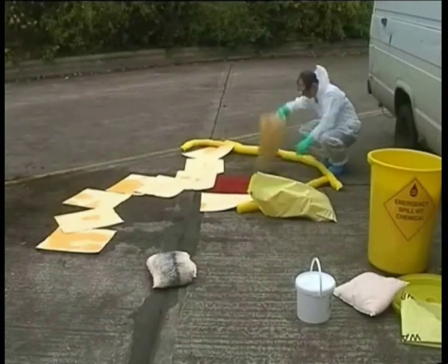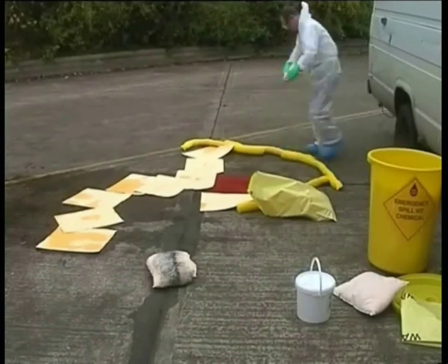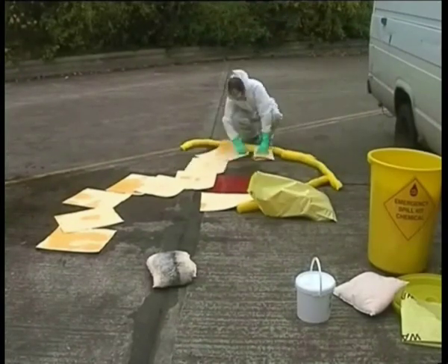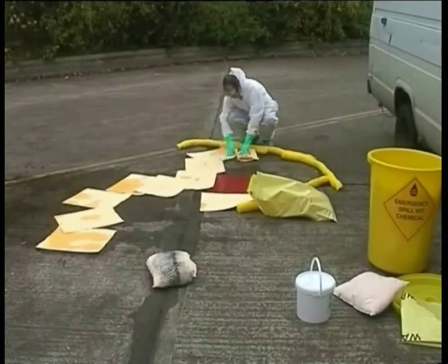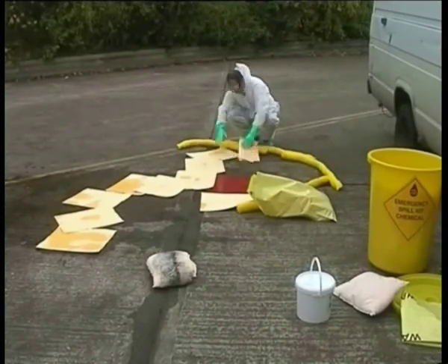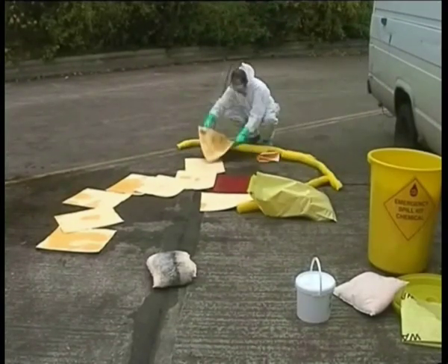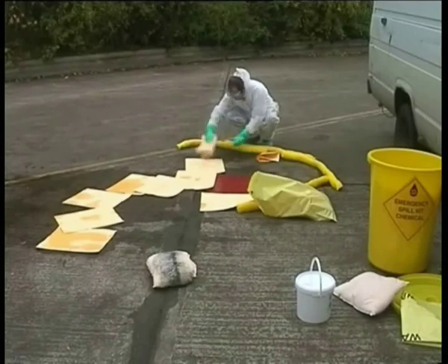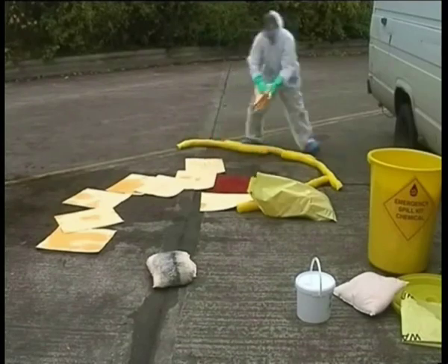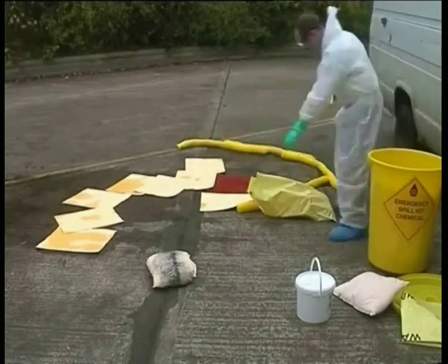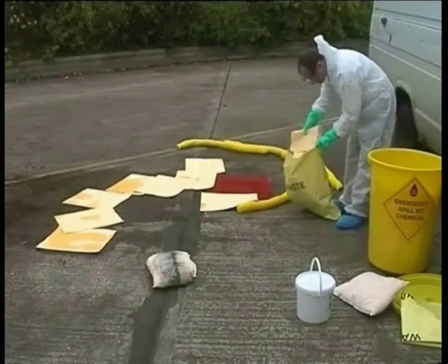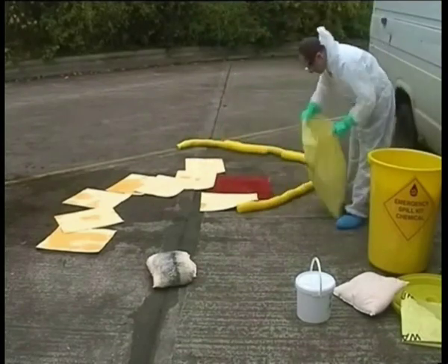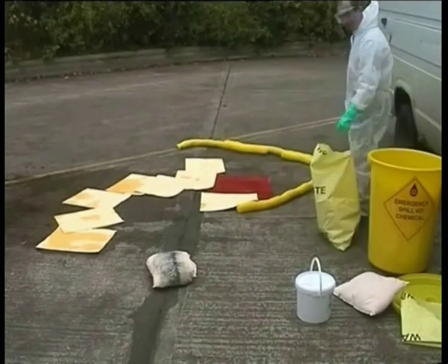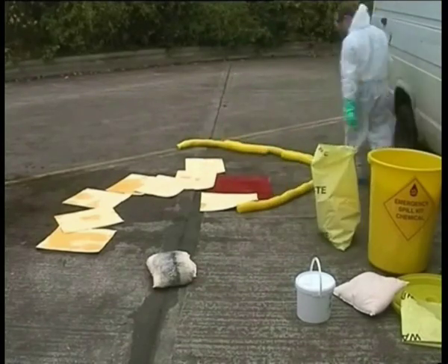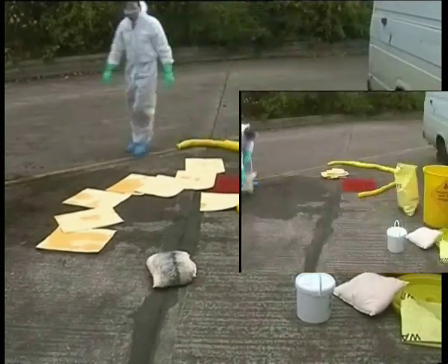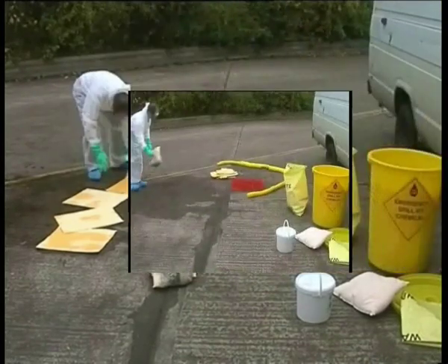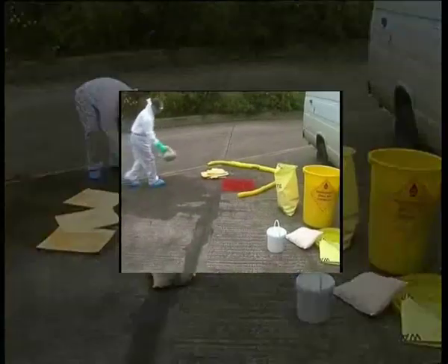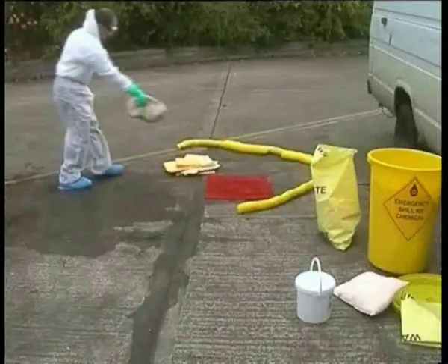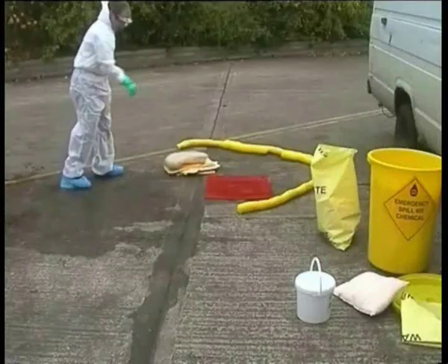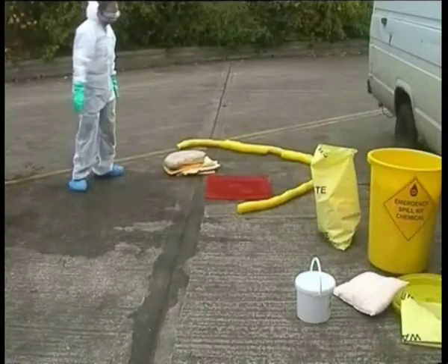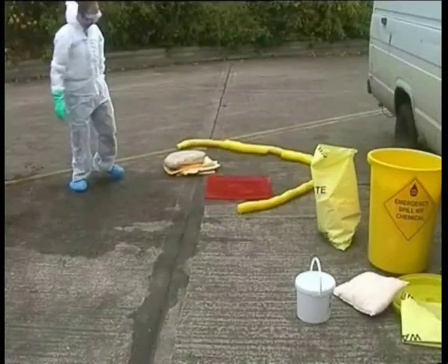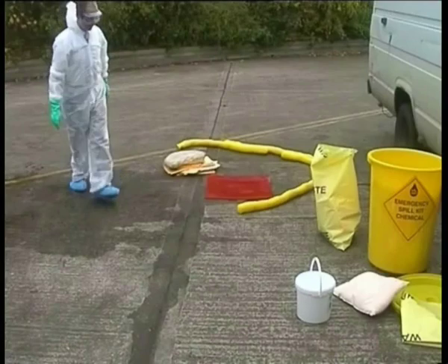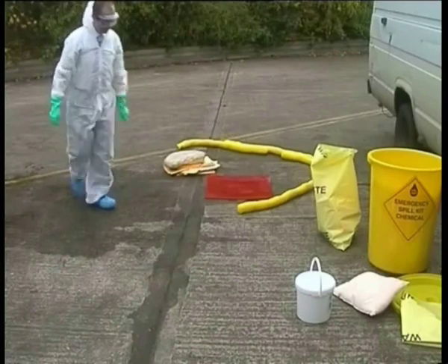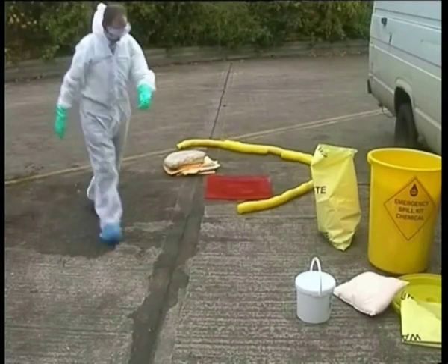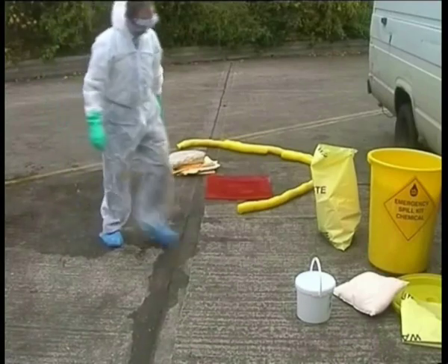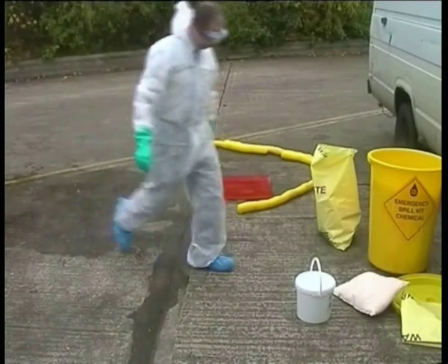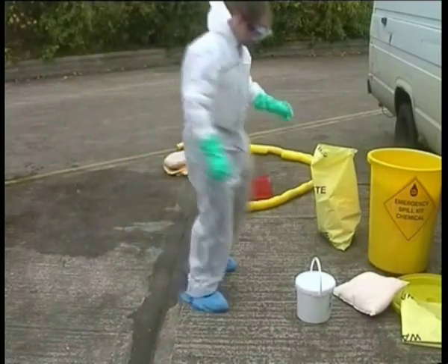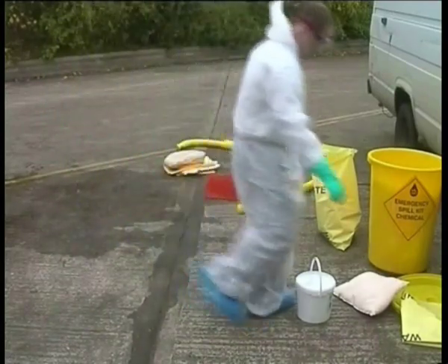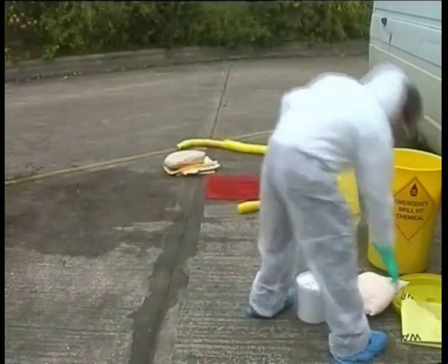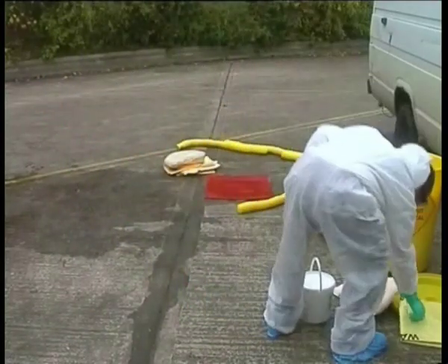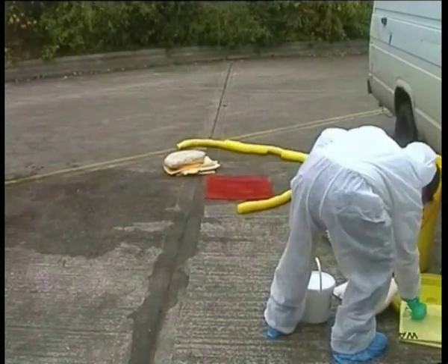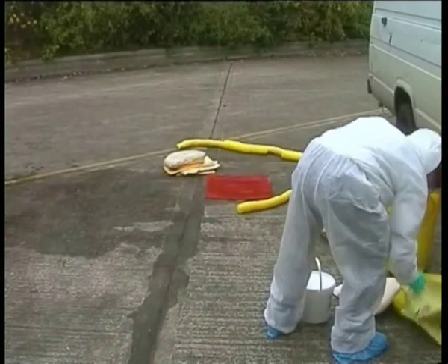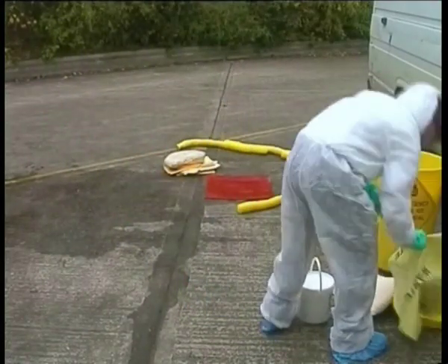Secondly, a spill kit is much like a fire extinguisher, insofar as it should be full and ready if and when it is needed. So the kit should be topped up and ready in case there is a next time.